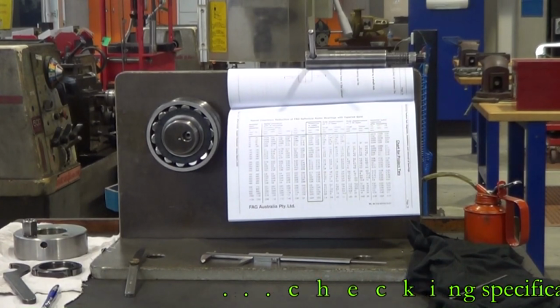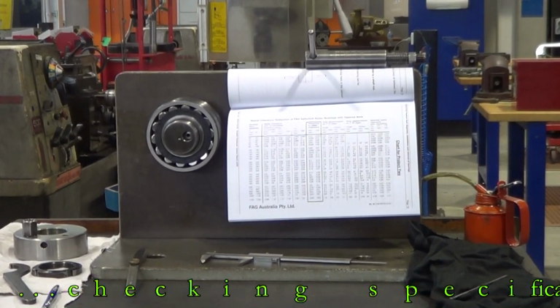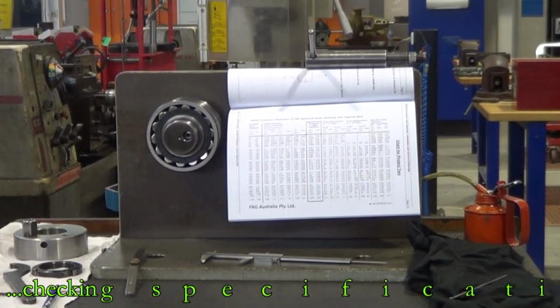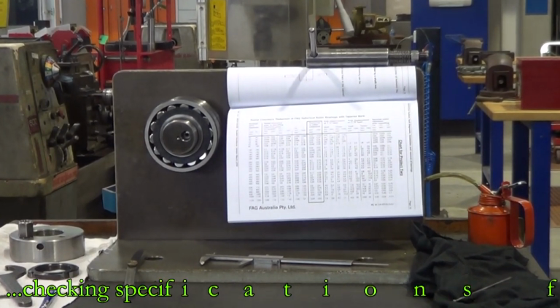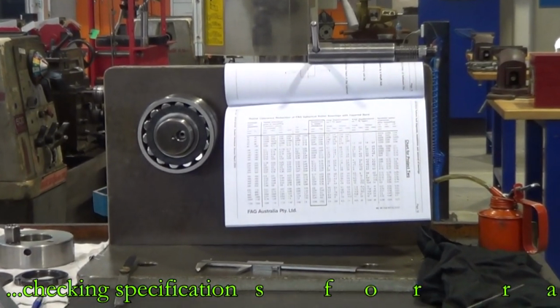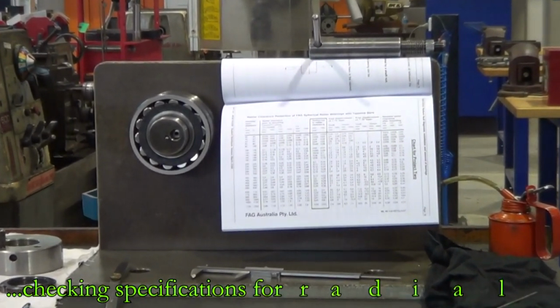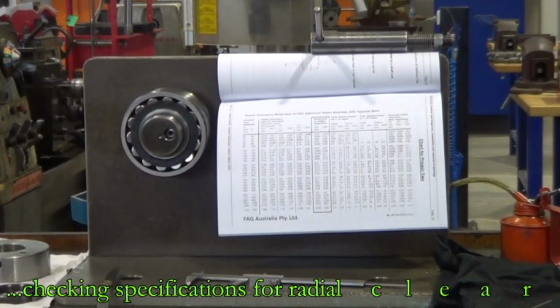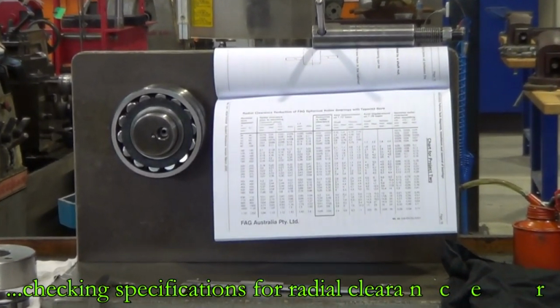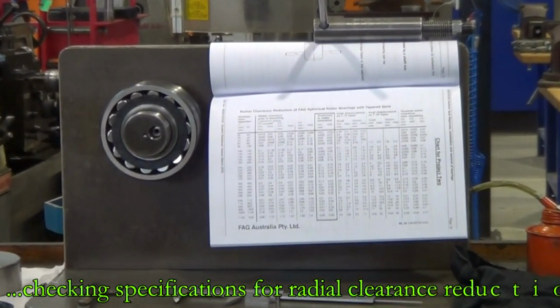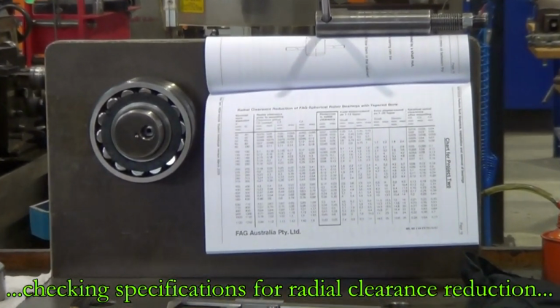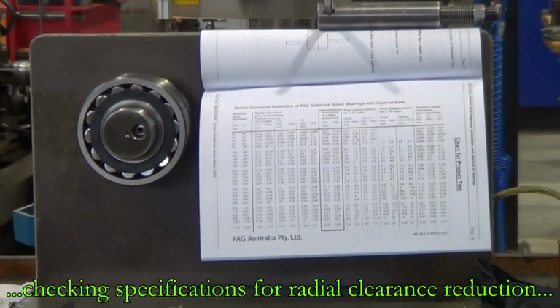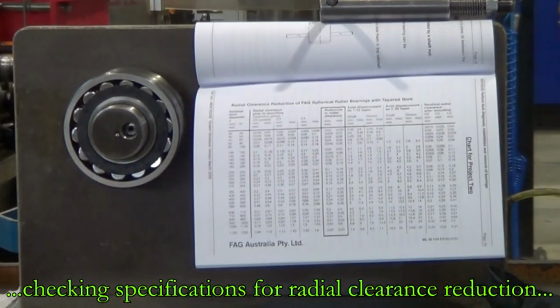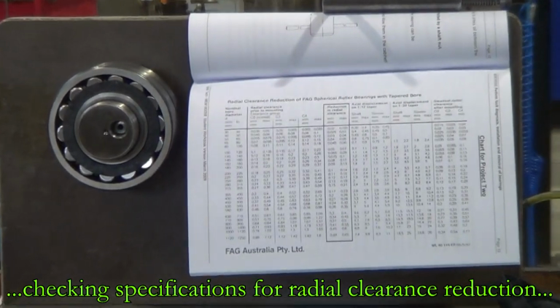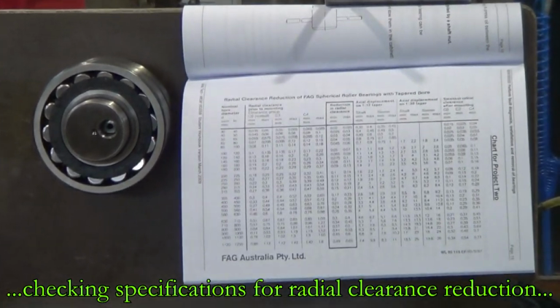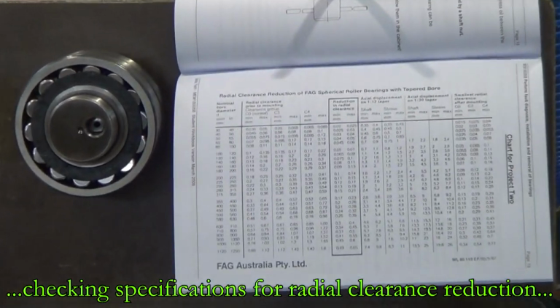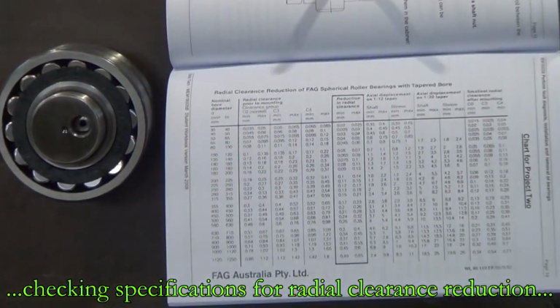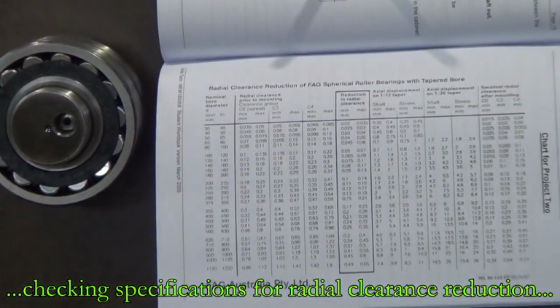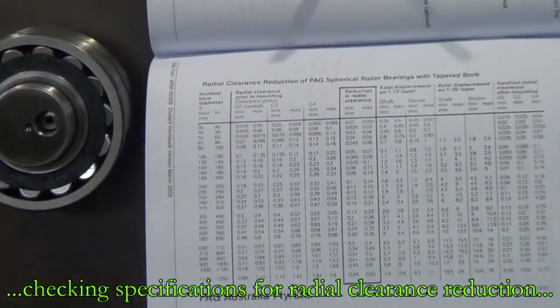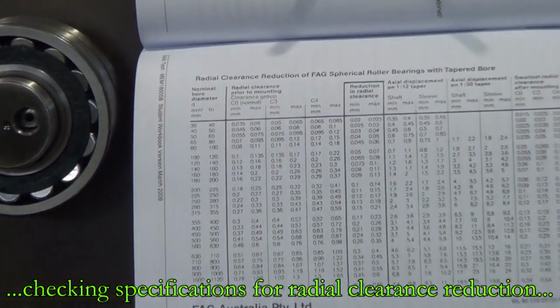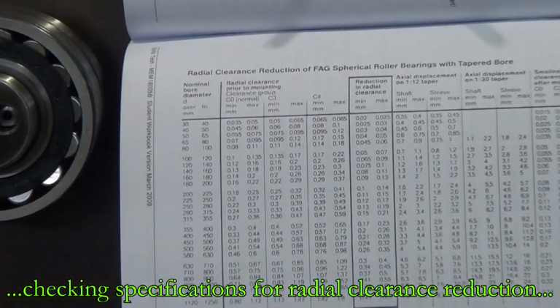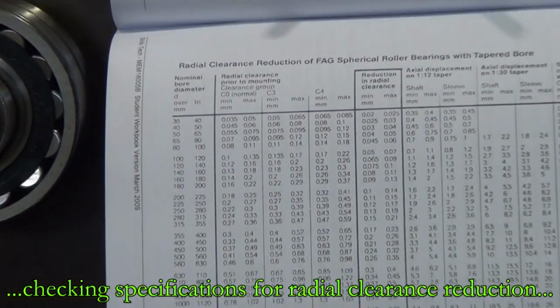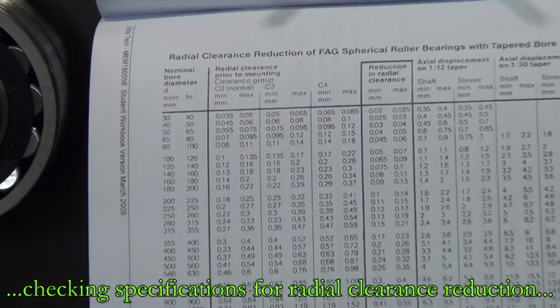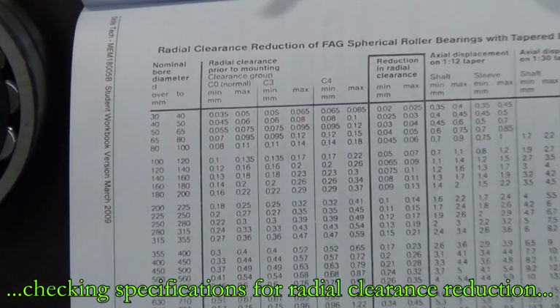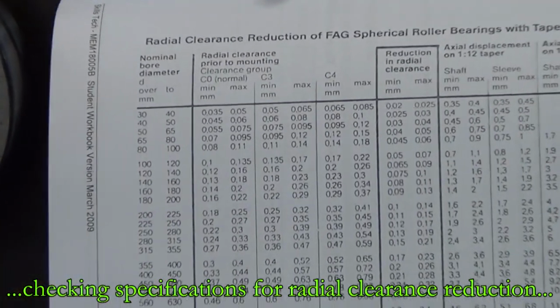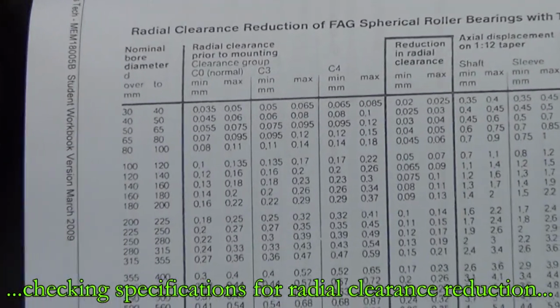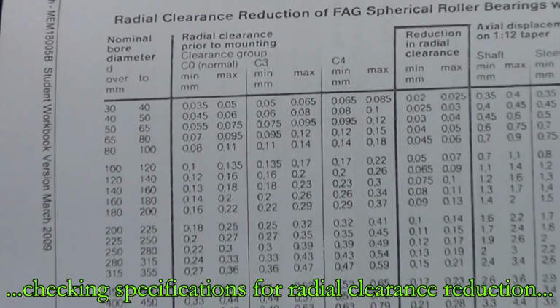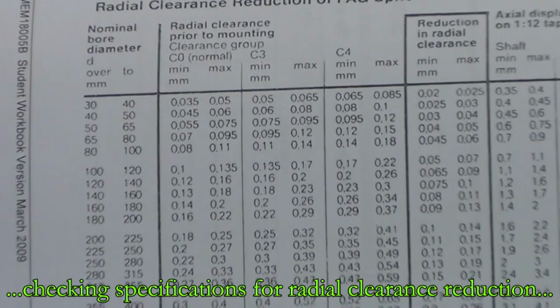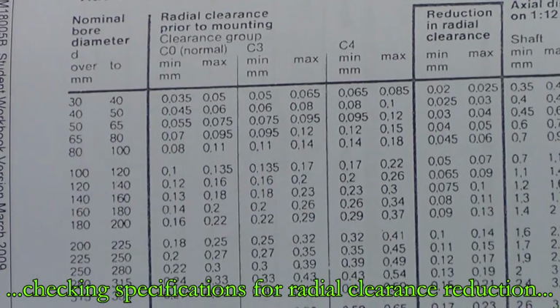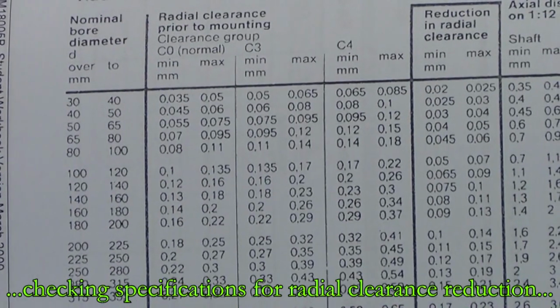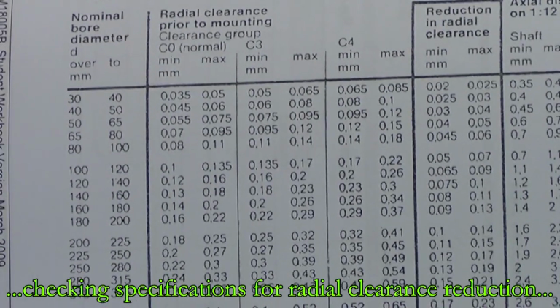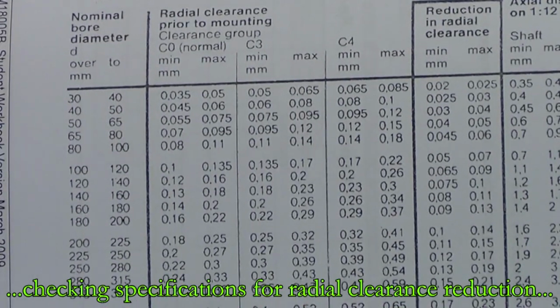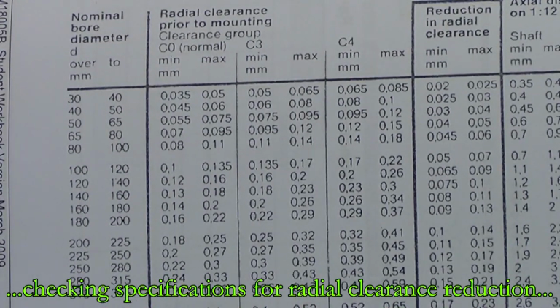The first thing we're going to do is fit this bearing using the method termed reduction in radial clearance. The first thing we need to know is what clearance is in the bearing.